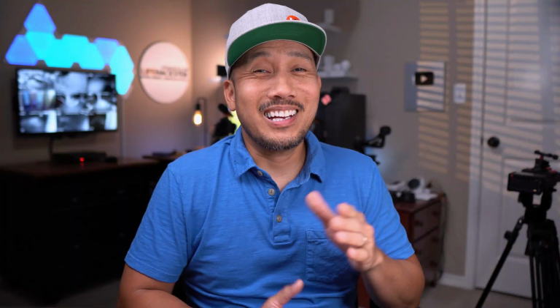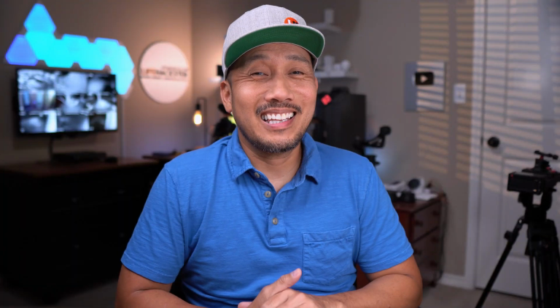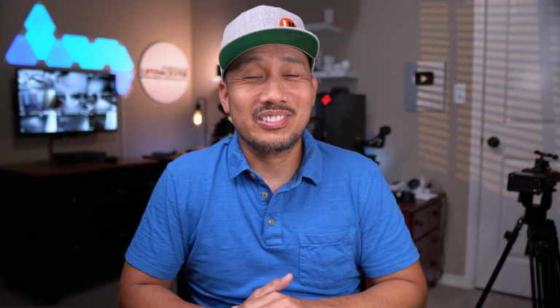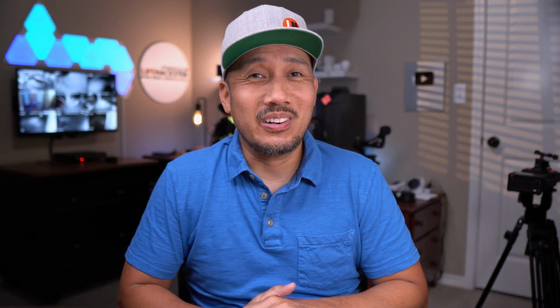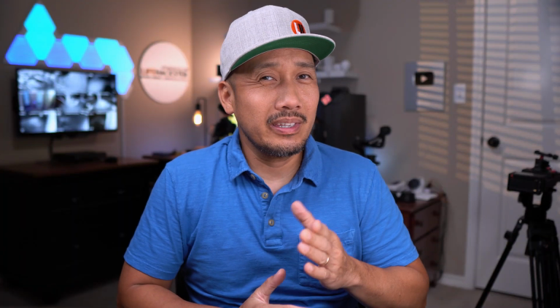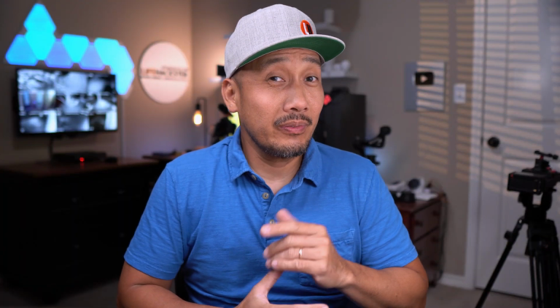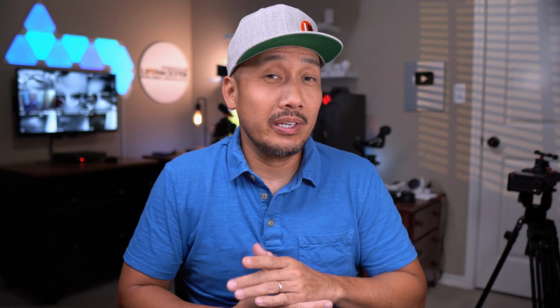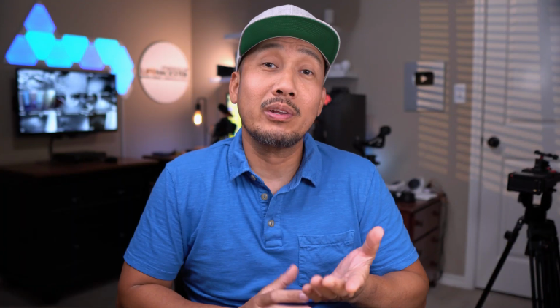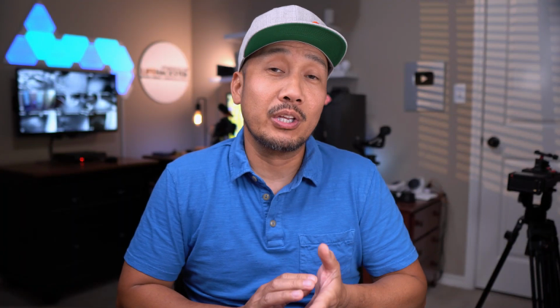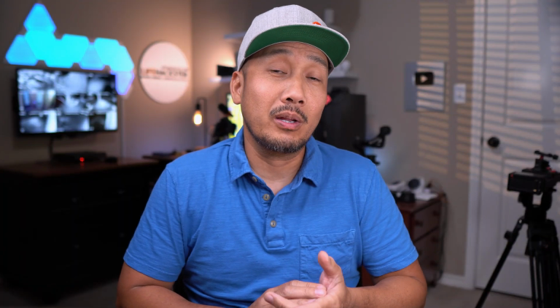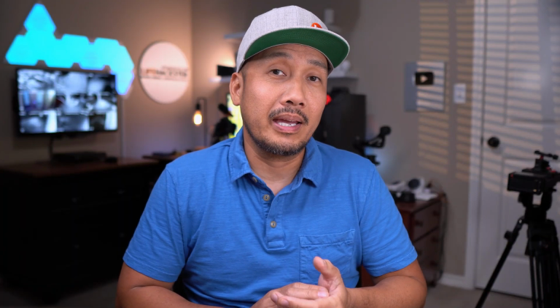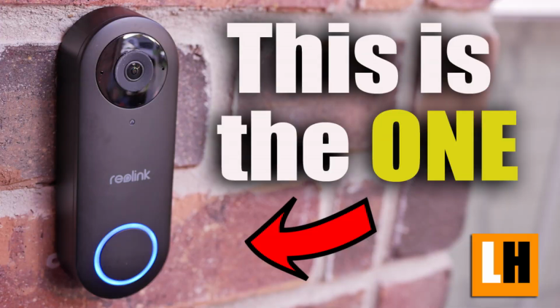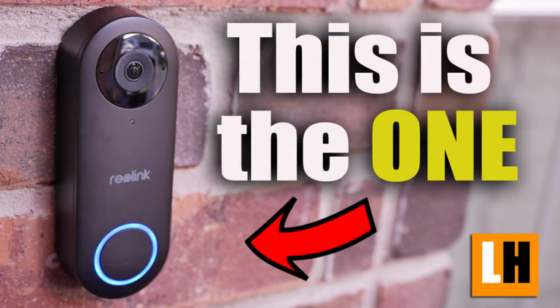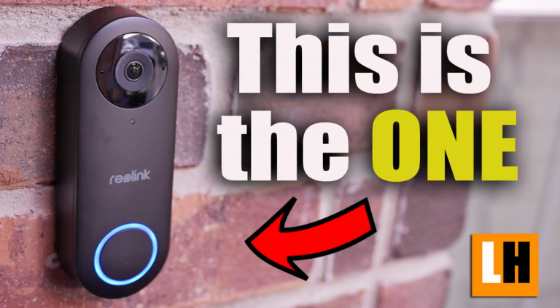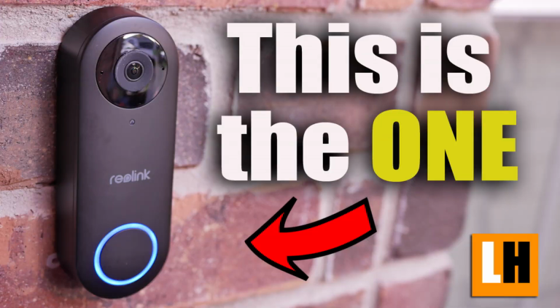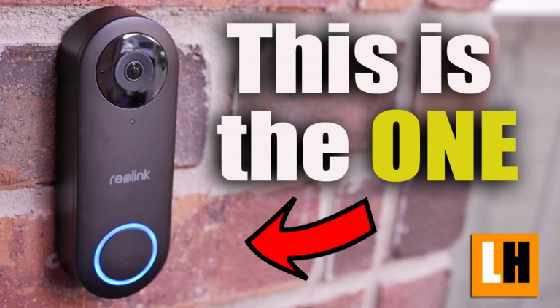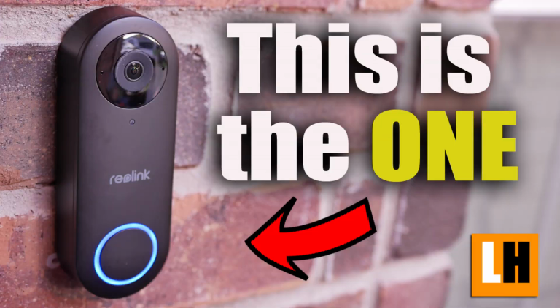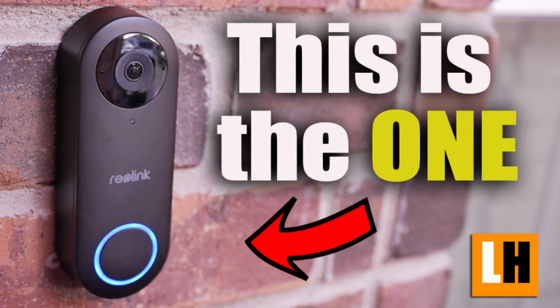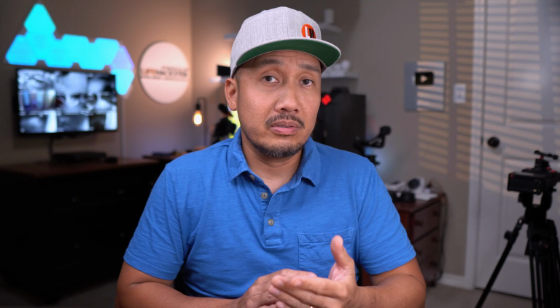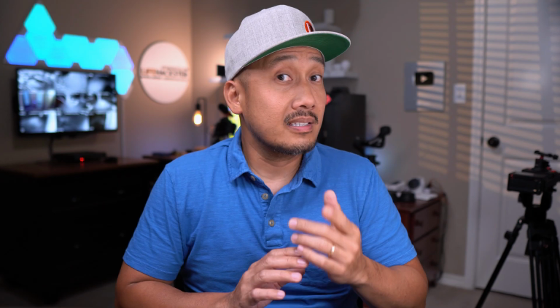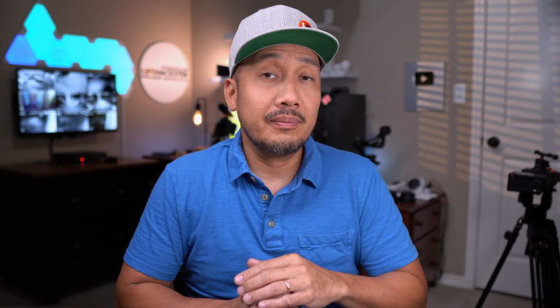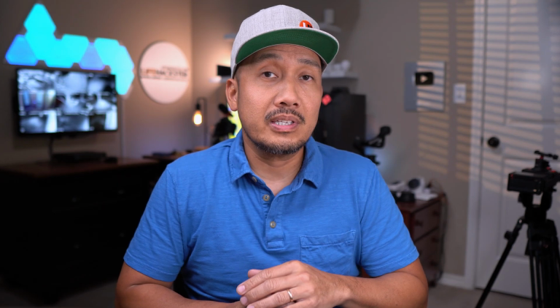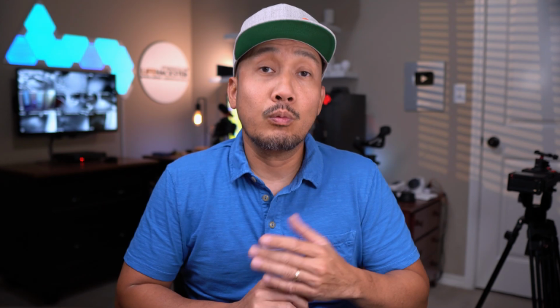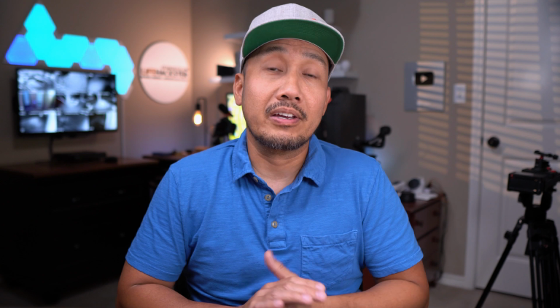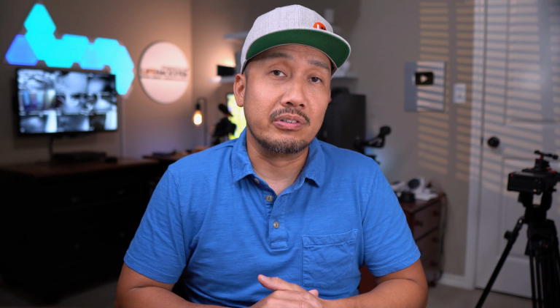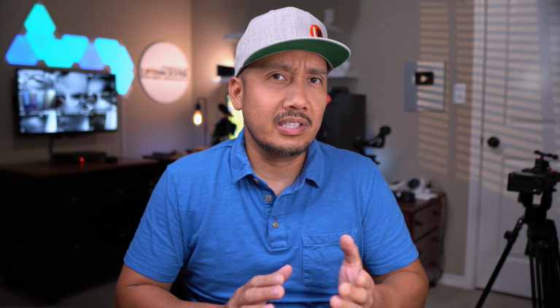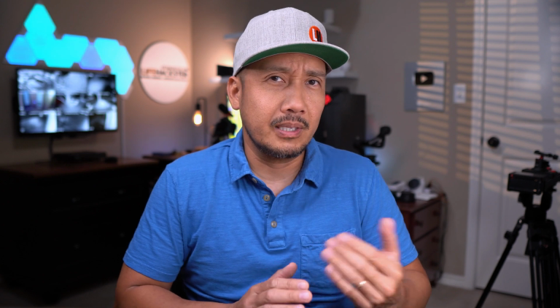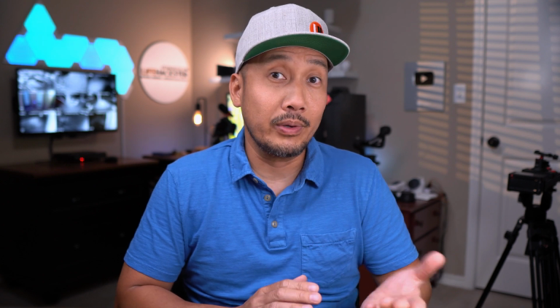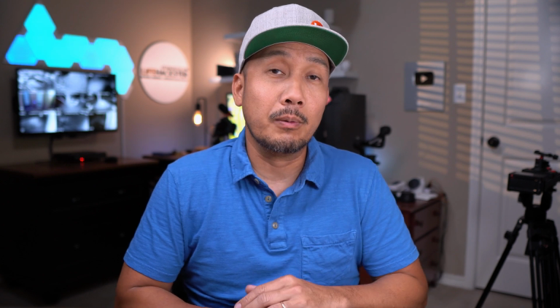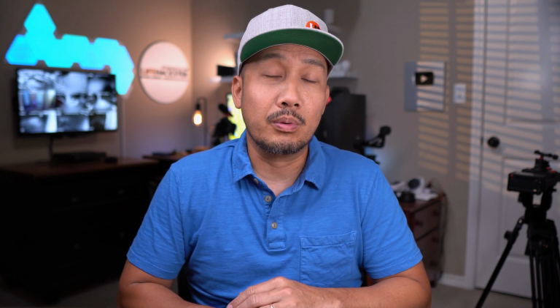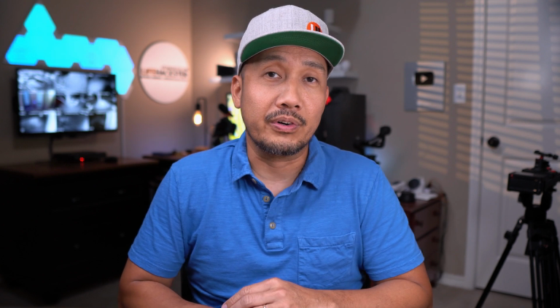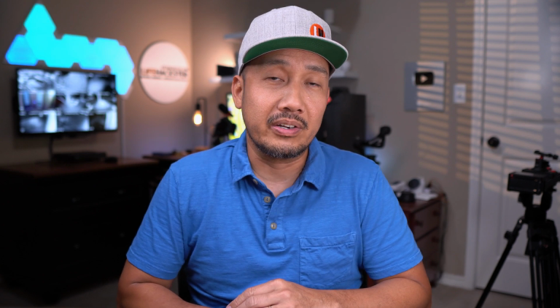Hello guys, Lifehackster here. When I reviewed the Reolink video doorbell a while back — I'll link it down below if you haven't seen it yet — I used and still have been using the Wi-Fi version instead of the PoE or Power over Ethernet.